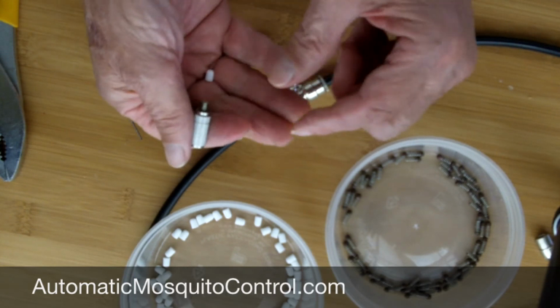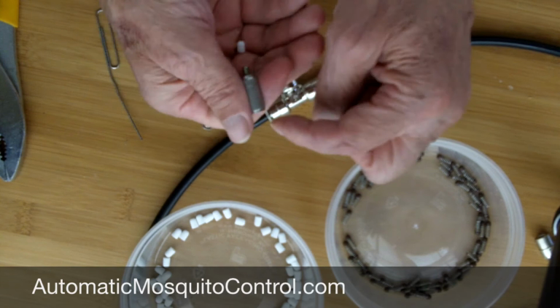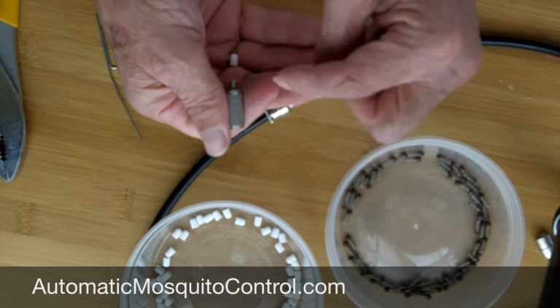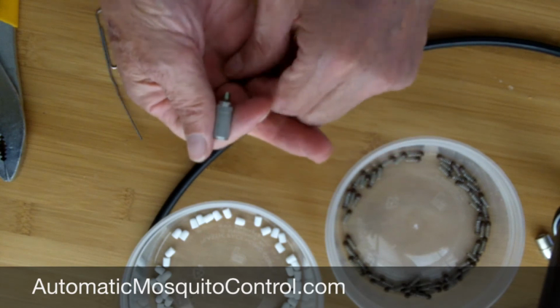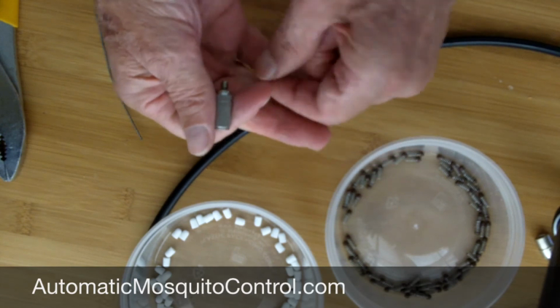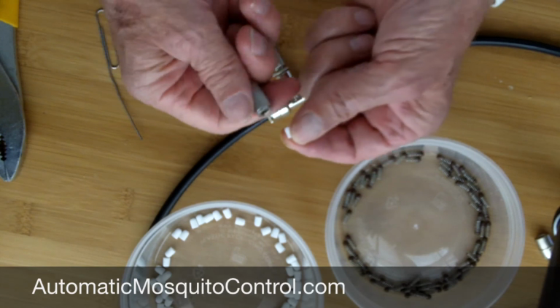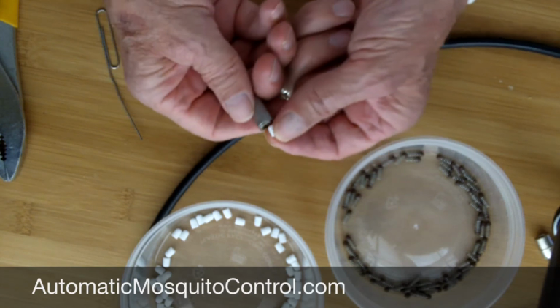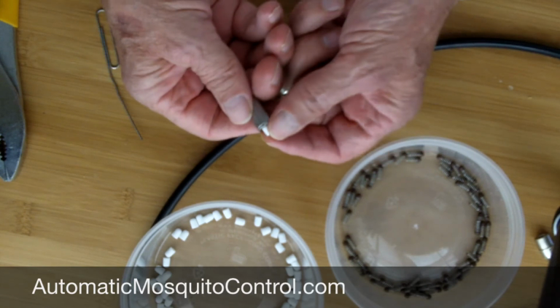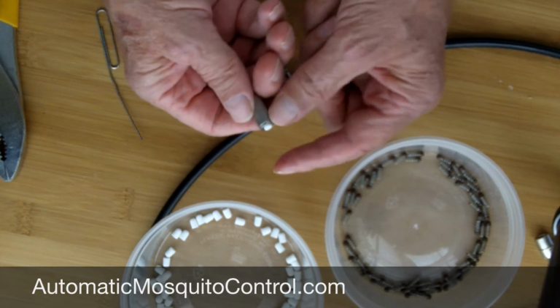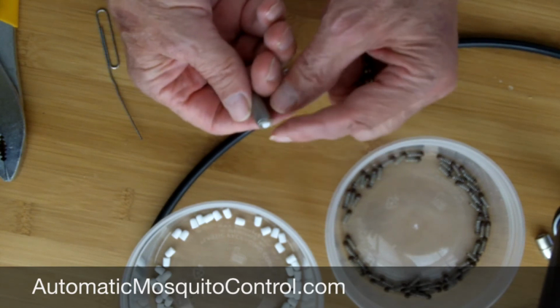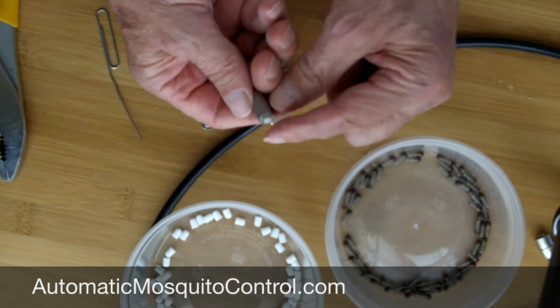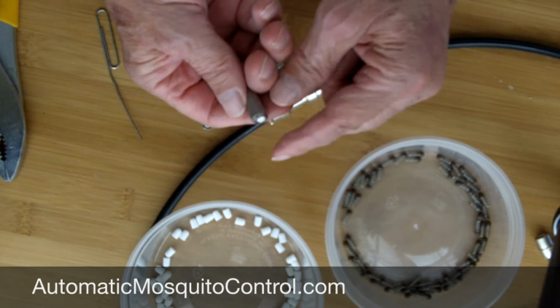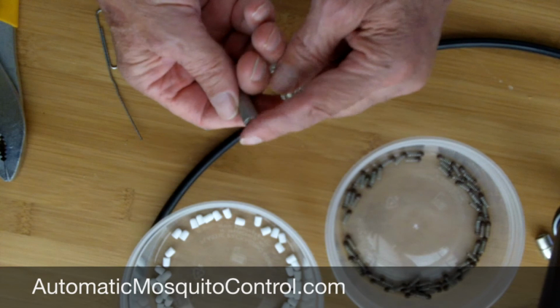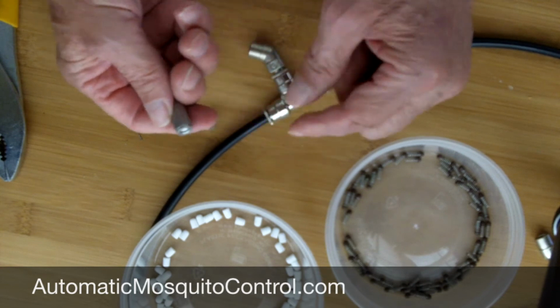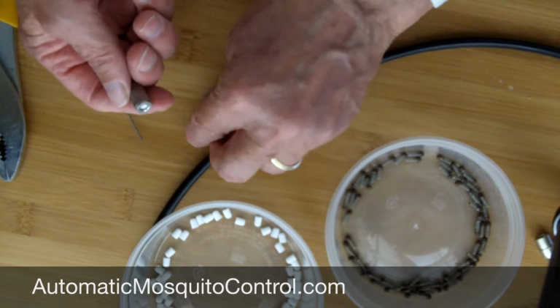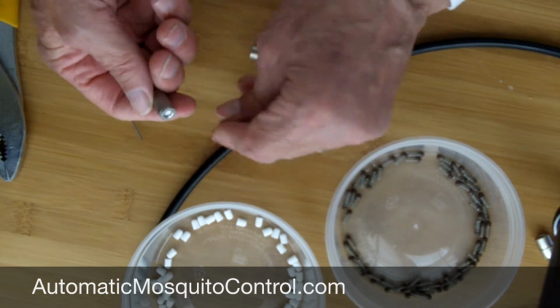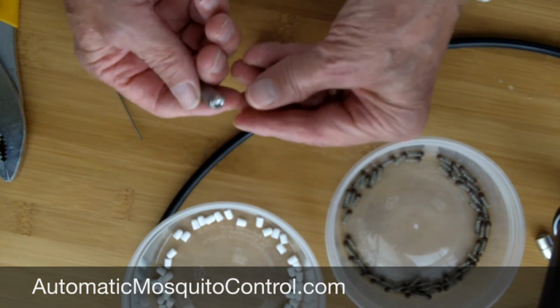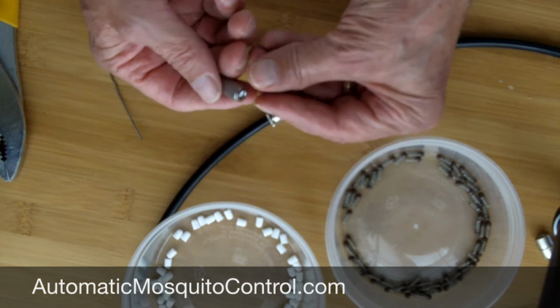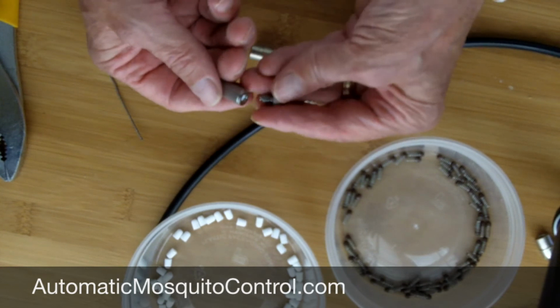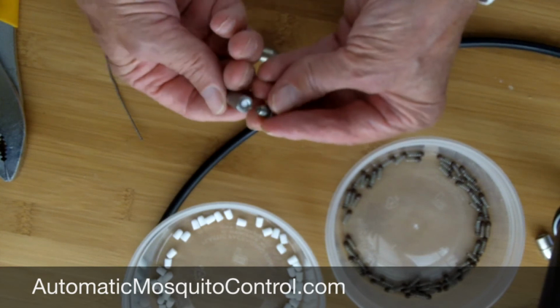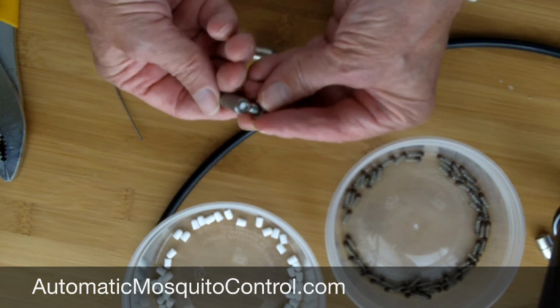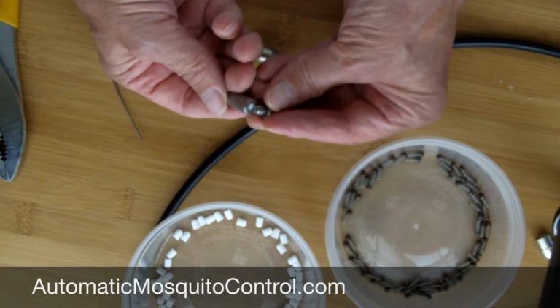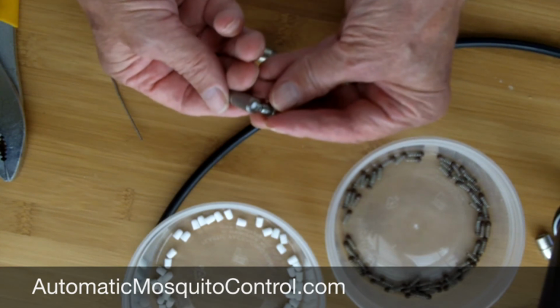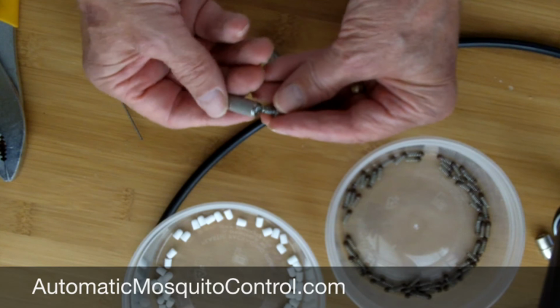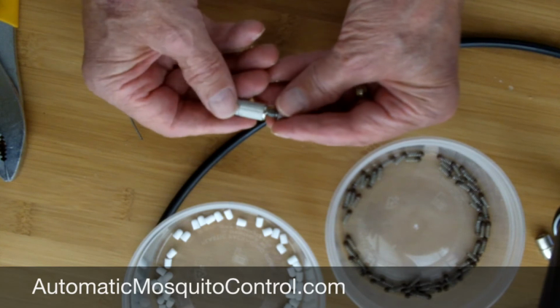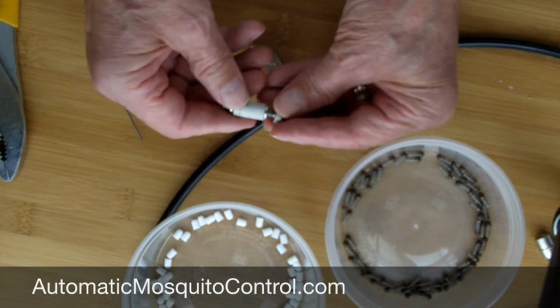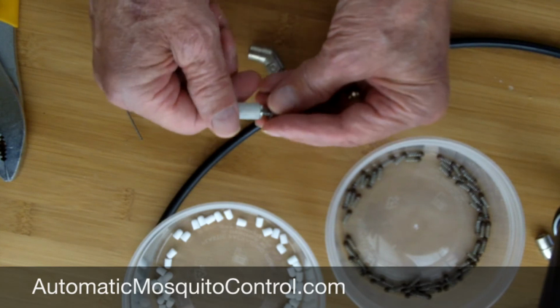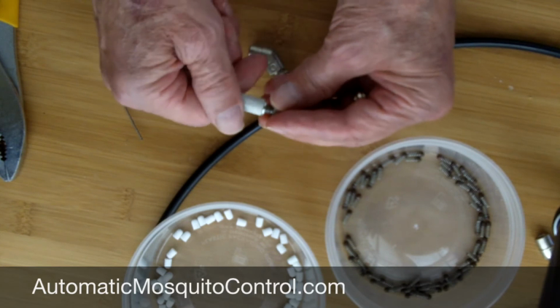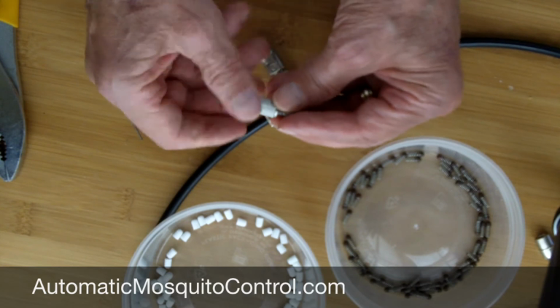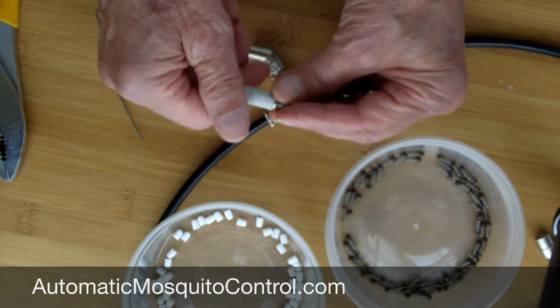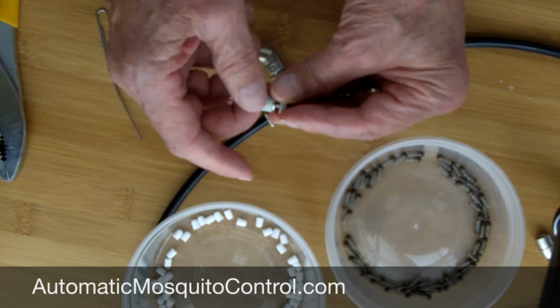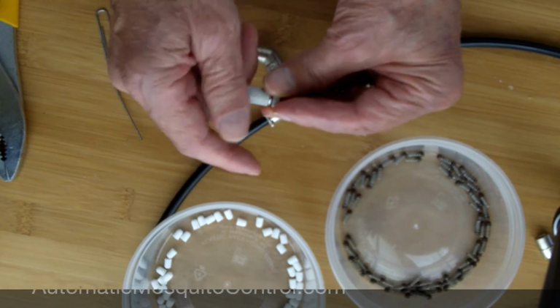So you put the ball in first. Put in the filter with the flat side out so it can meet up with the plunger — flat surface to flat surface. Then you screw that back together and you've done nozzle maintenance.